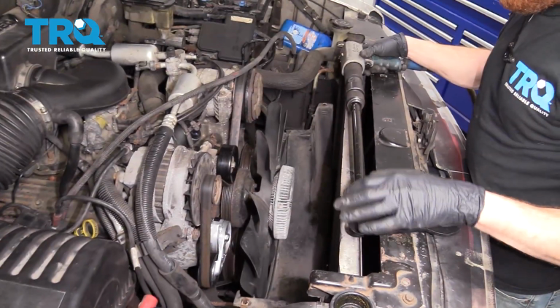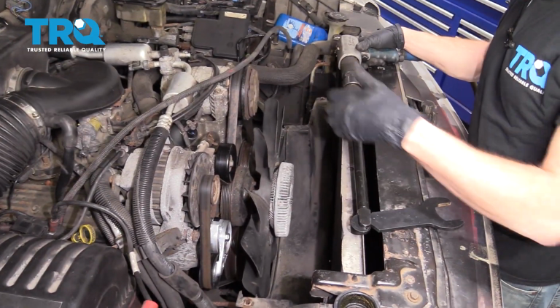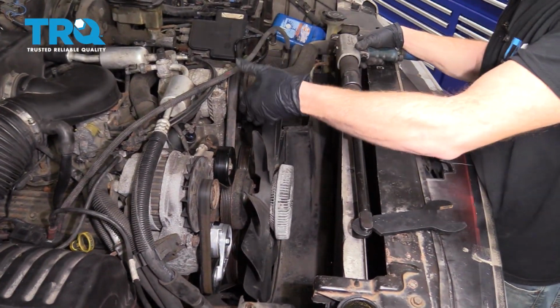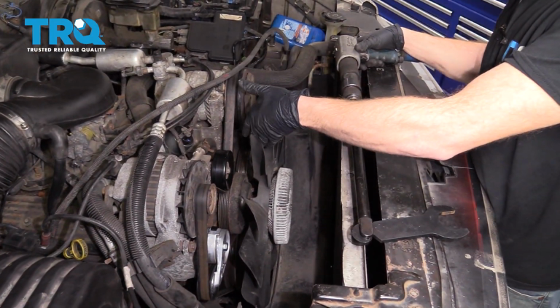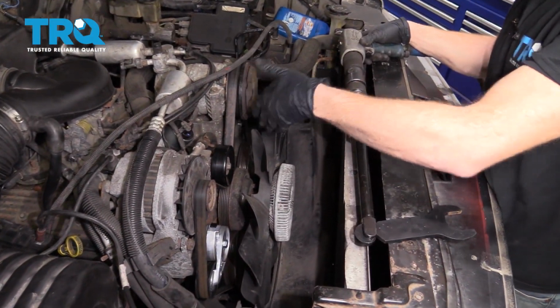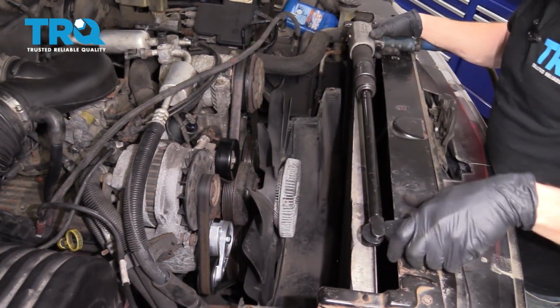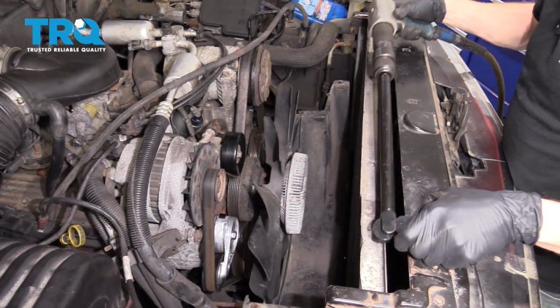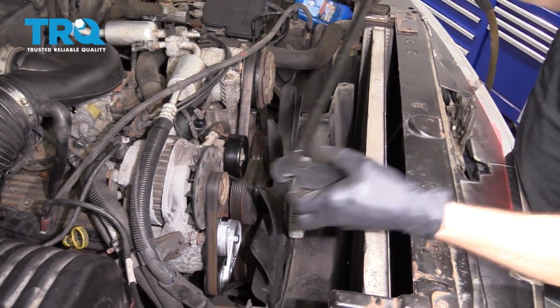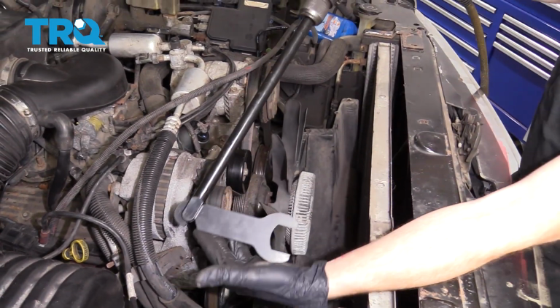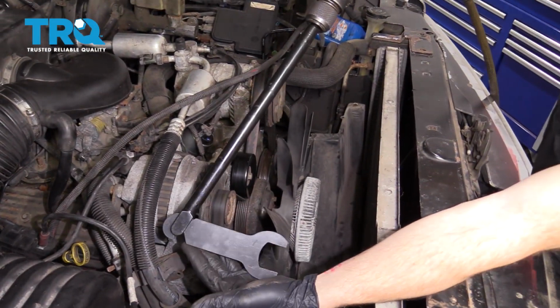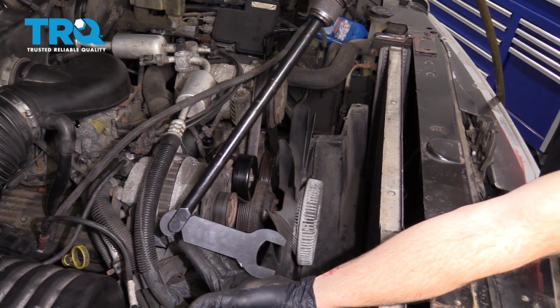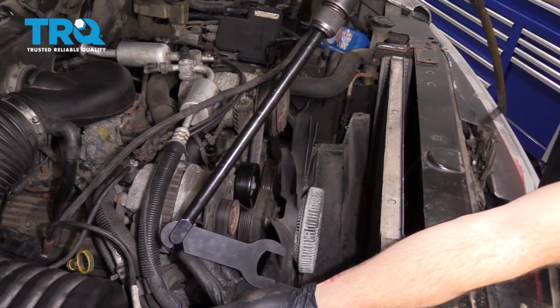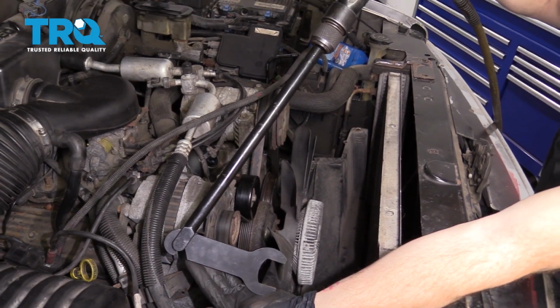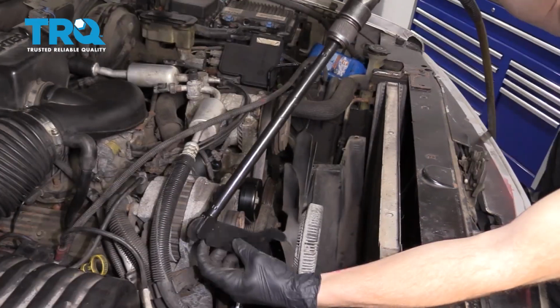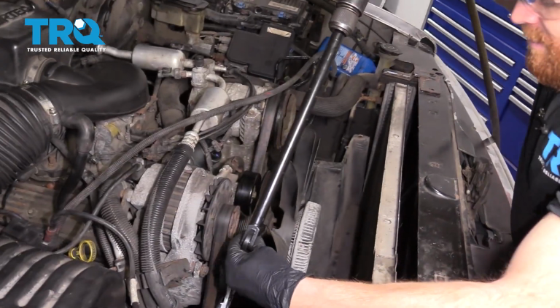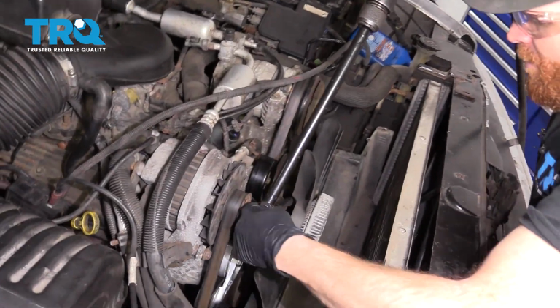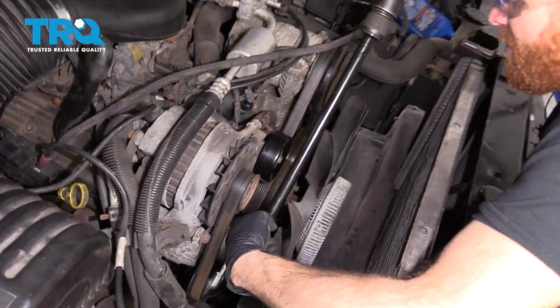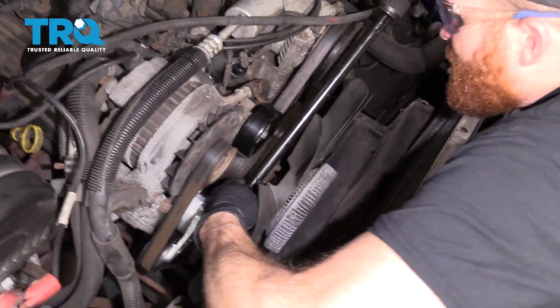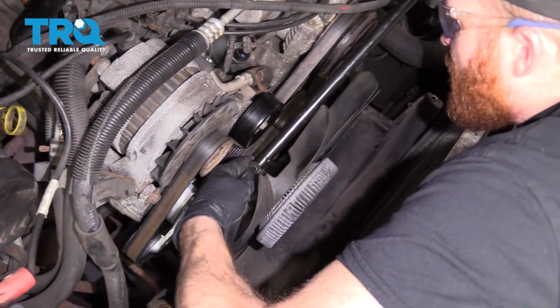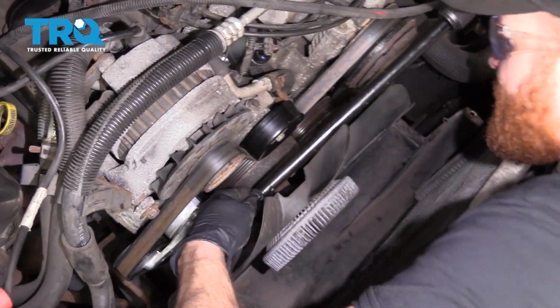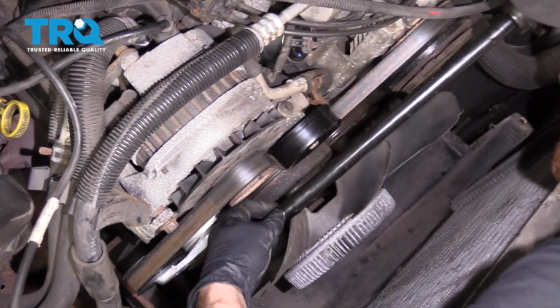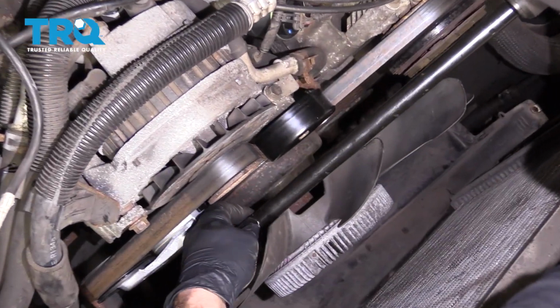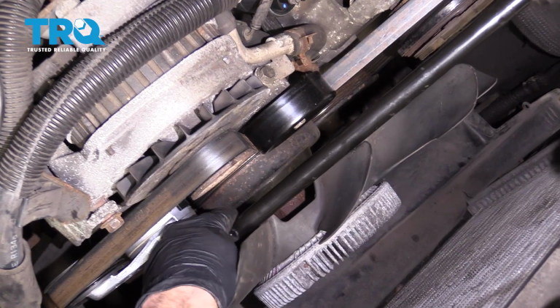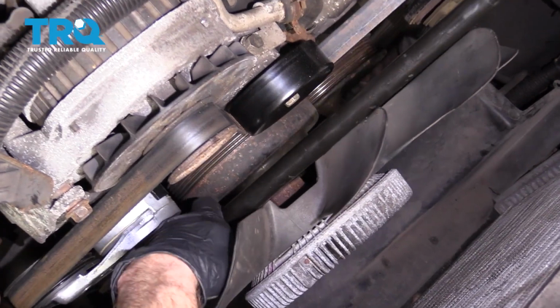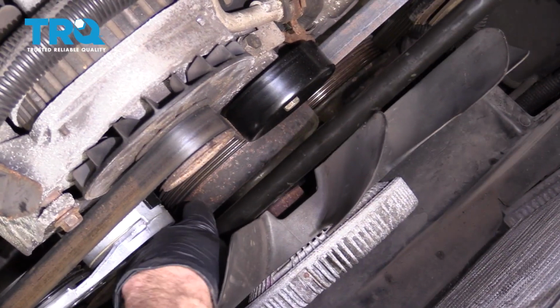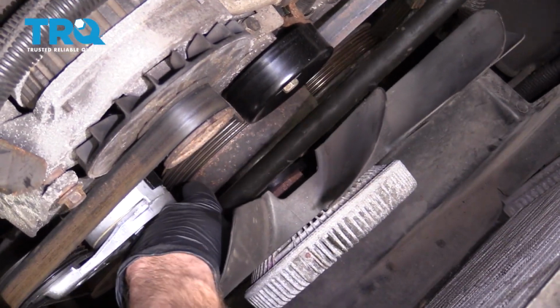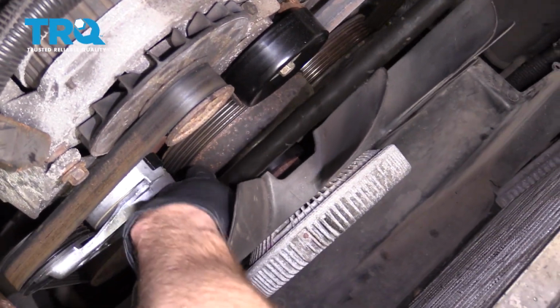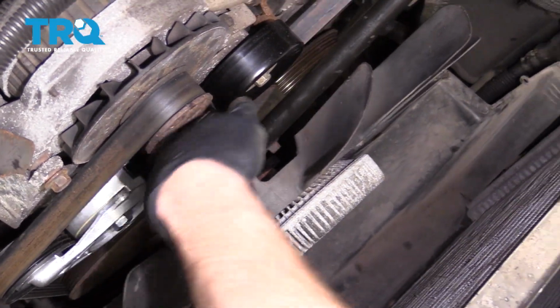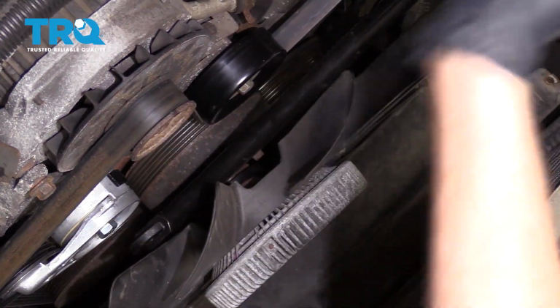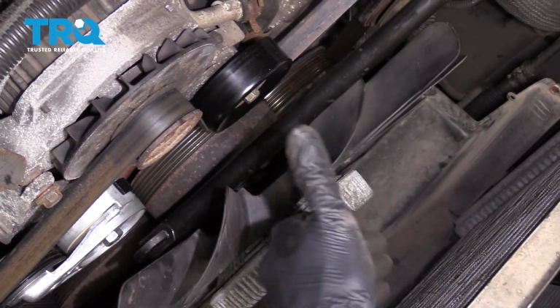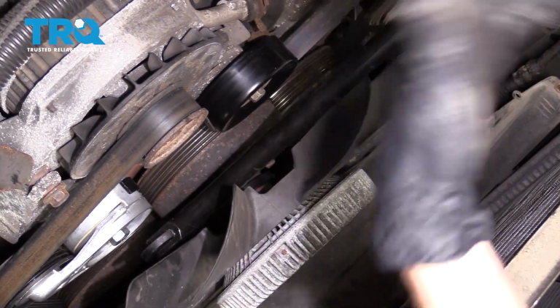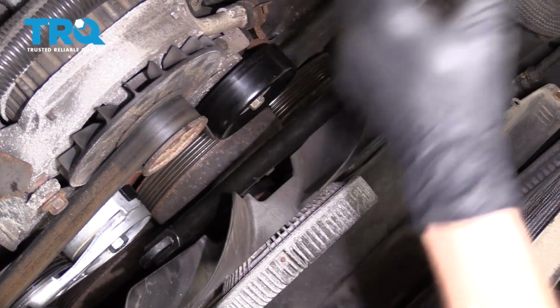The next thing we need to do is remove the fan clutch. To do that, it's going to be easiest with a tool that looks a lot like this. Essentially, what I want to do is just get it on the nut side — which is the backside — and then I'm going to turn this counterclockwise to break it free.